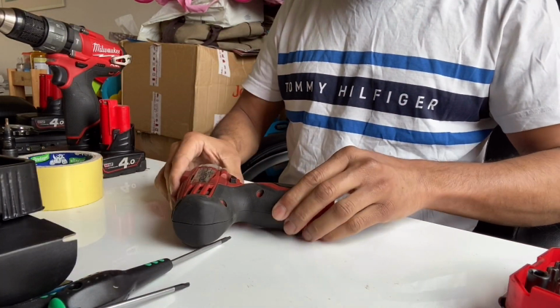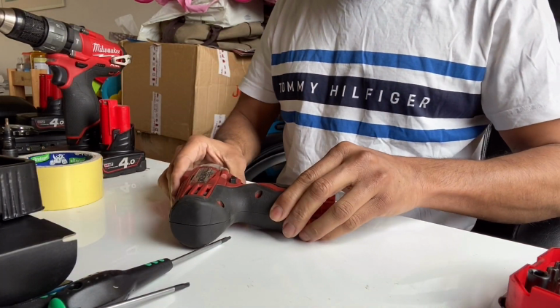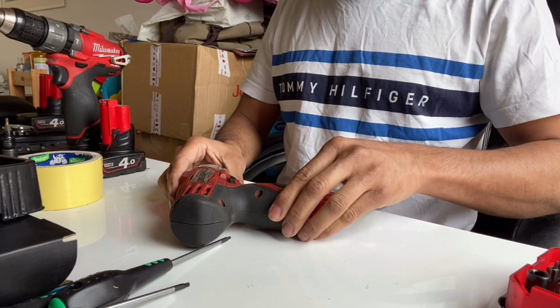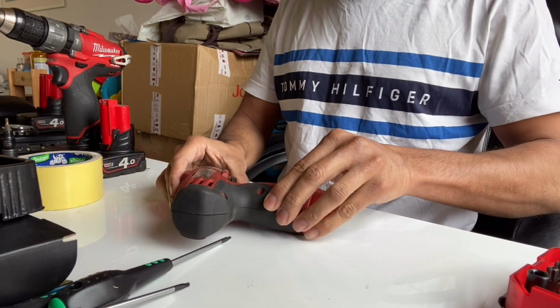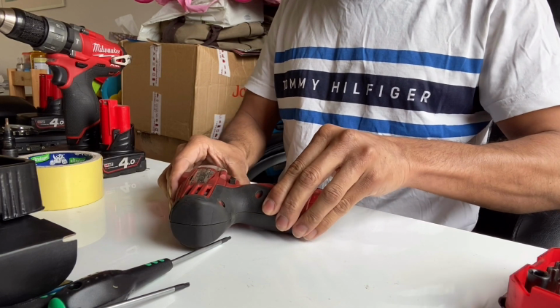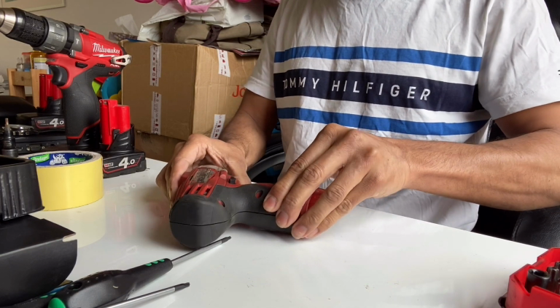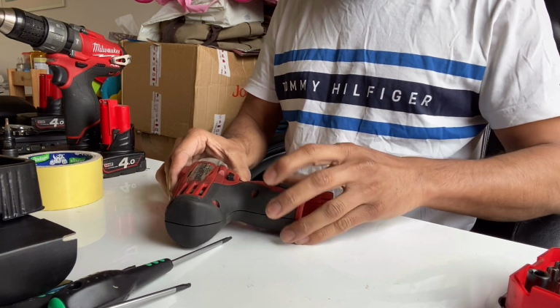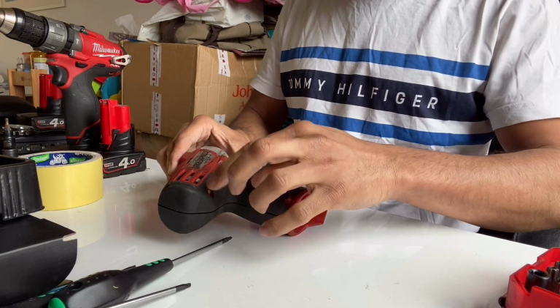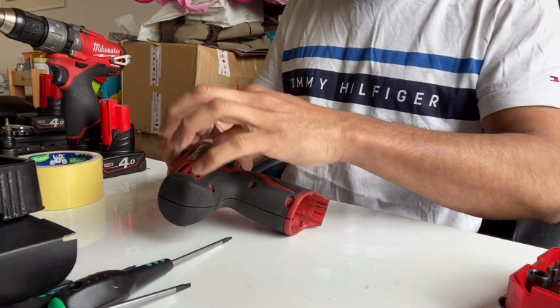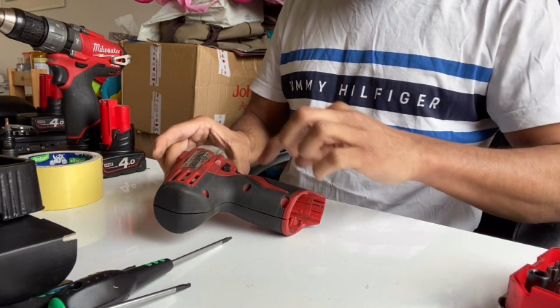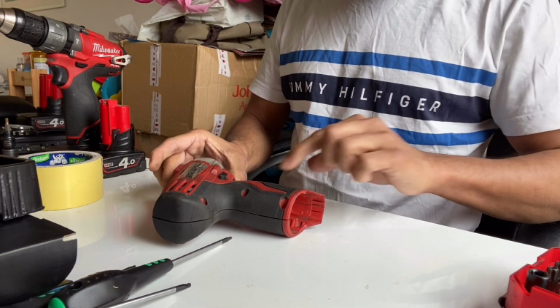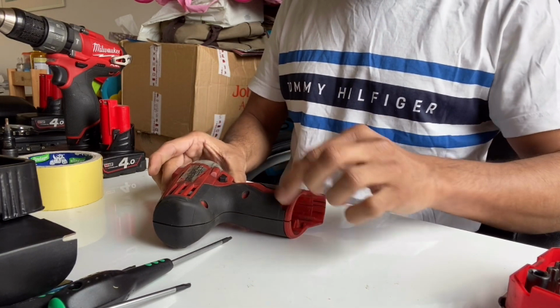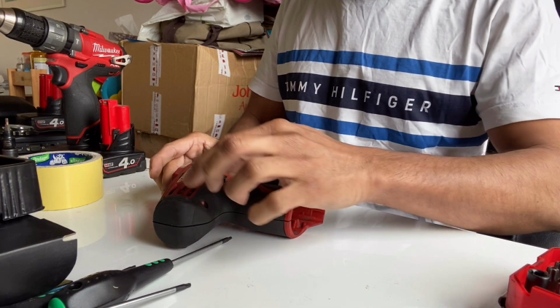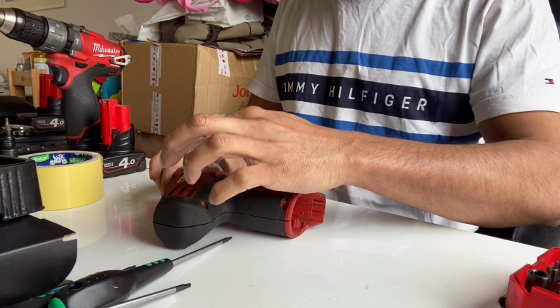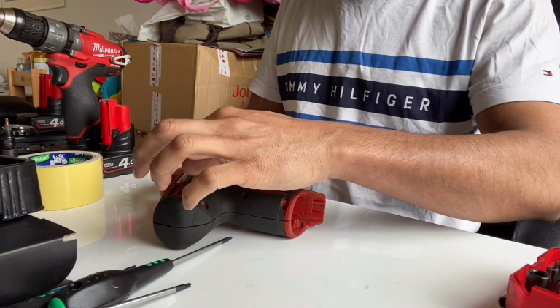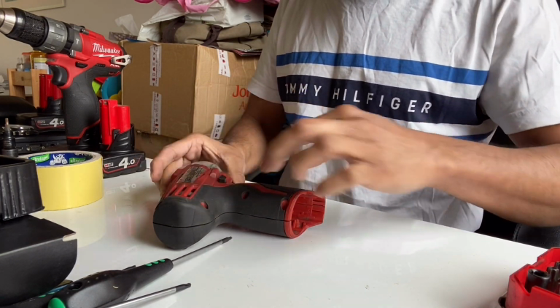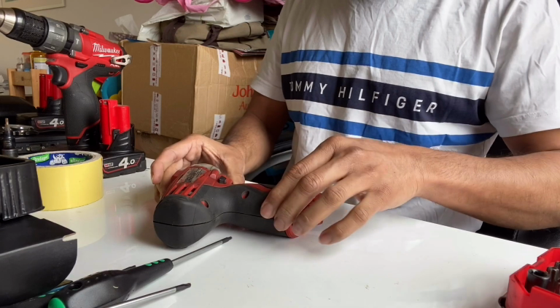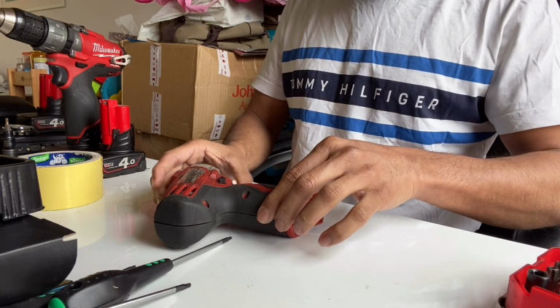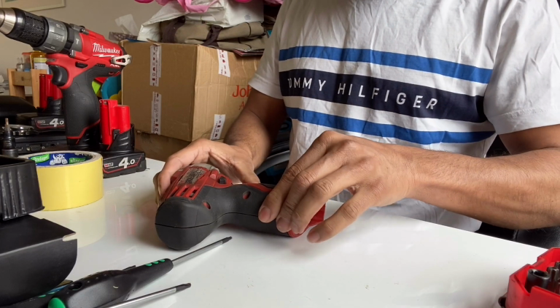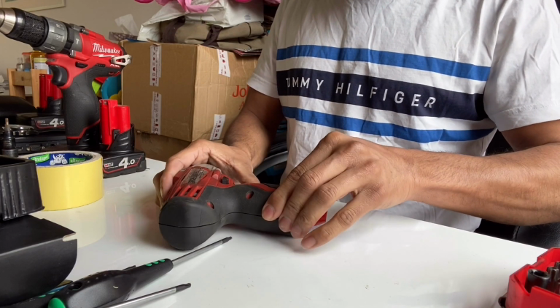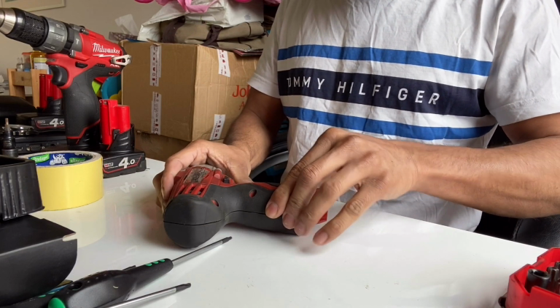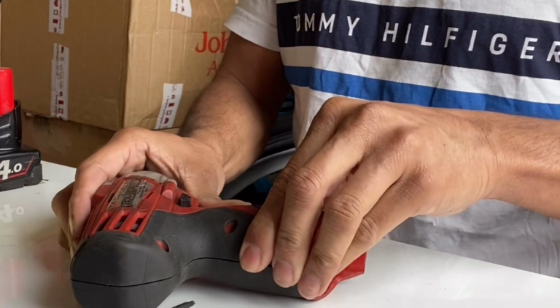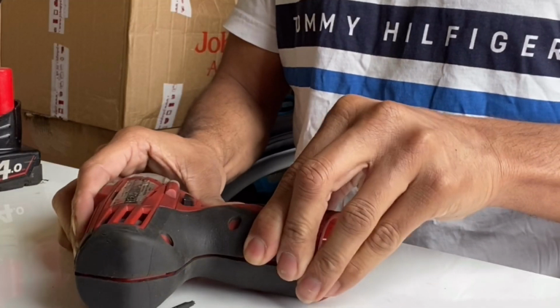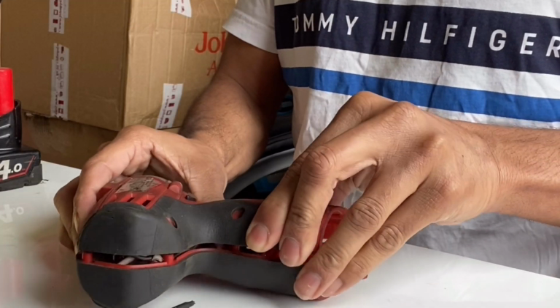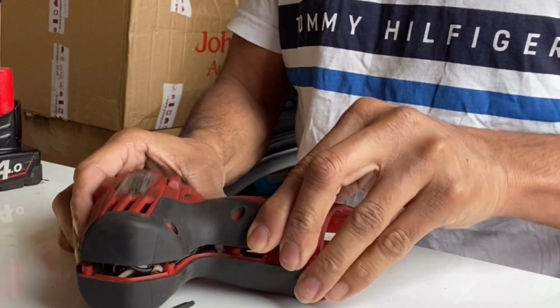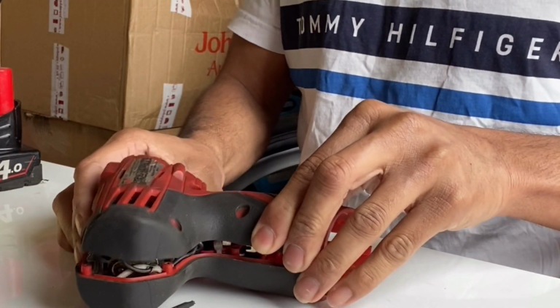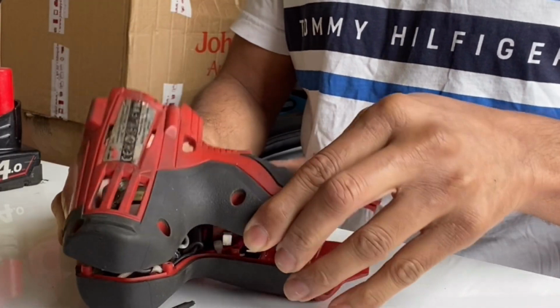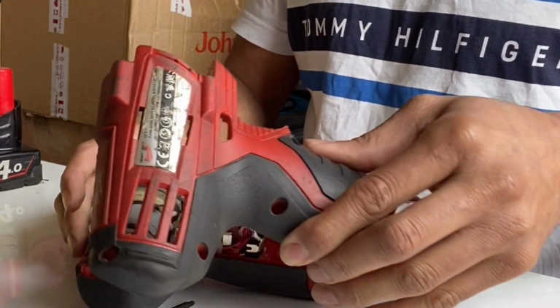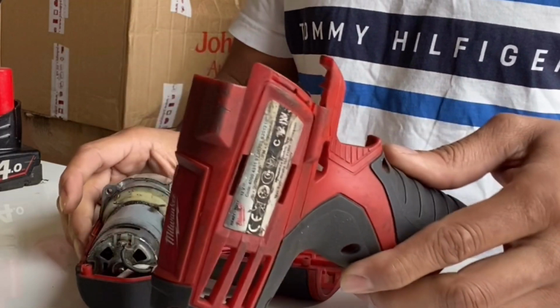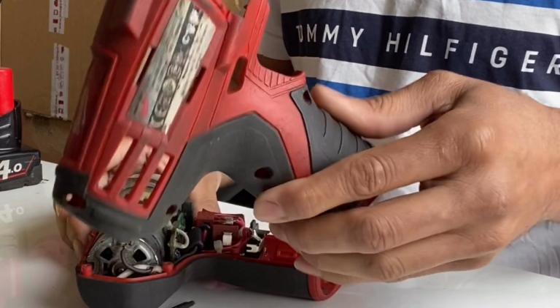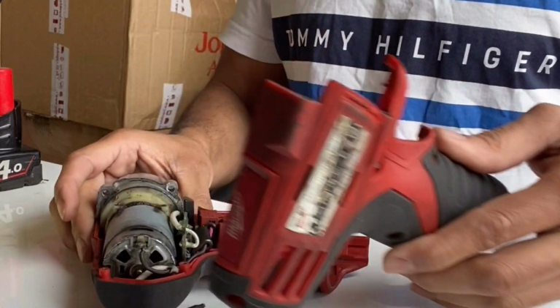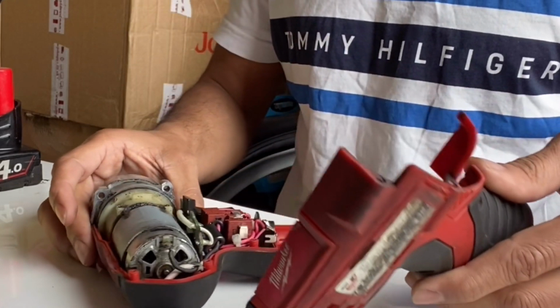For the top part, always when you remove it, you have to remove where the bolts are fixed. So you have to remove this top part first, otherwise everything comes off from the other side. You need to be very careful.